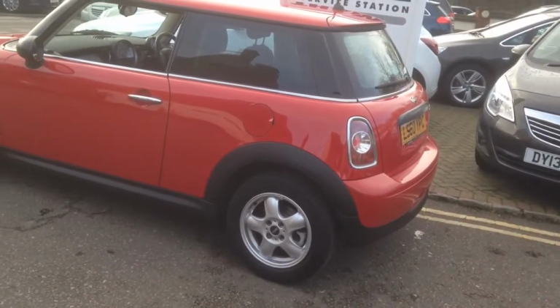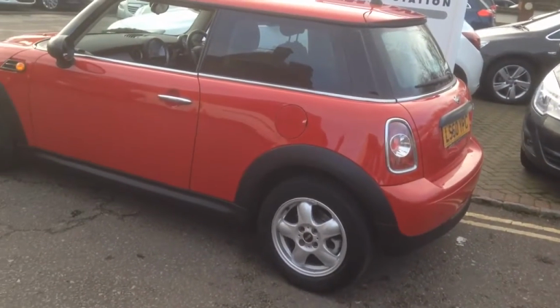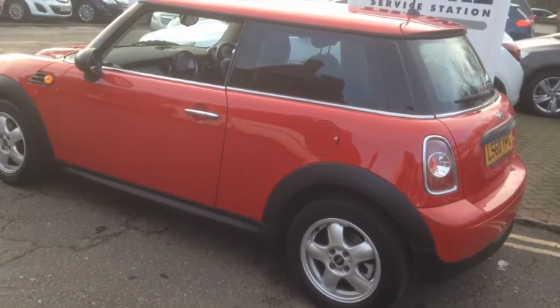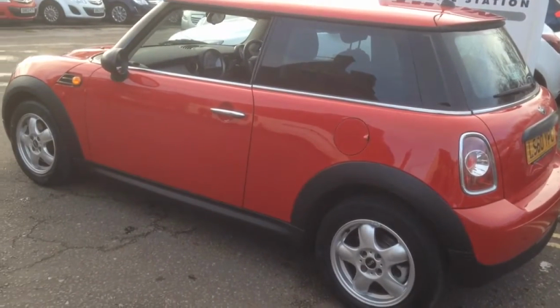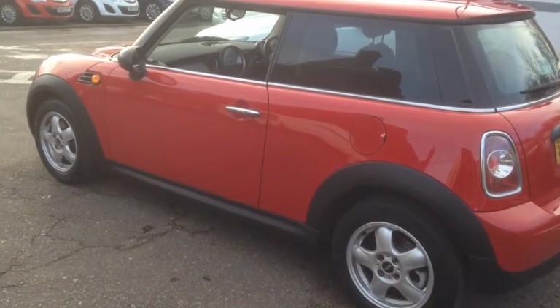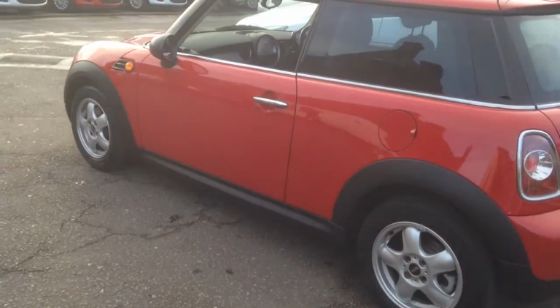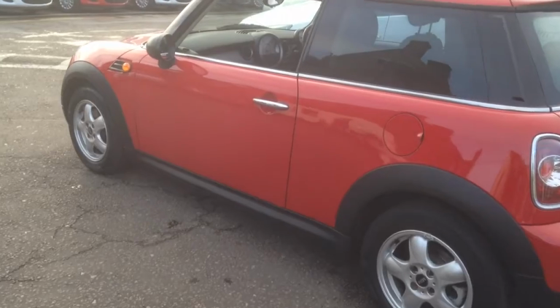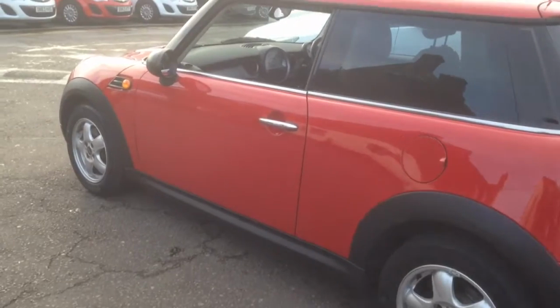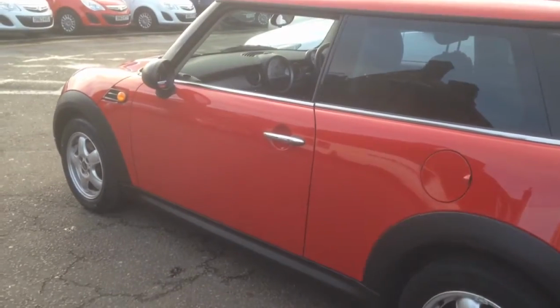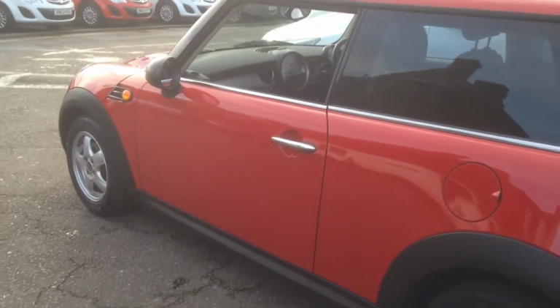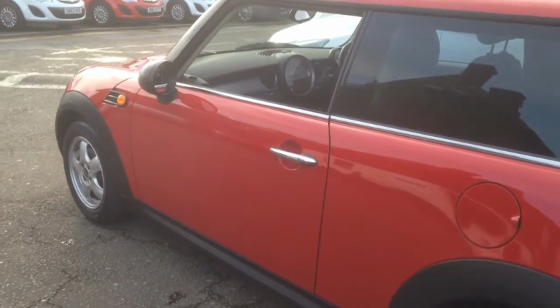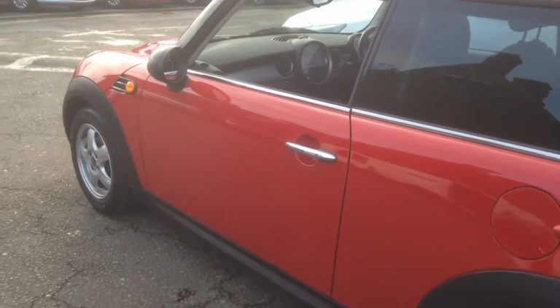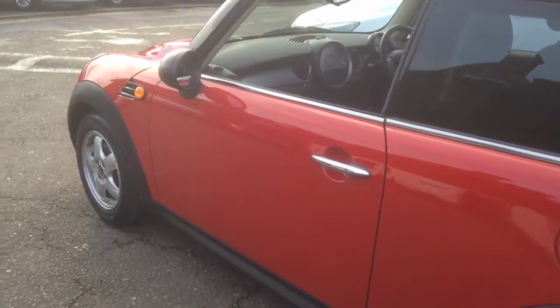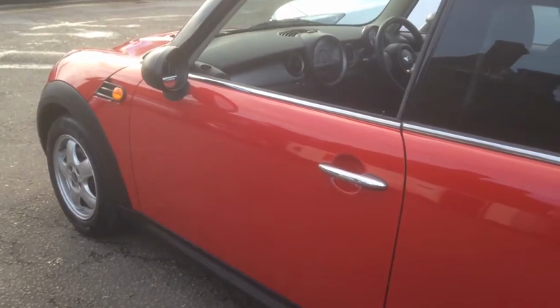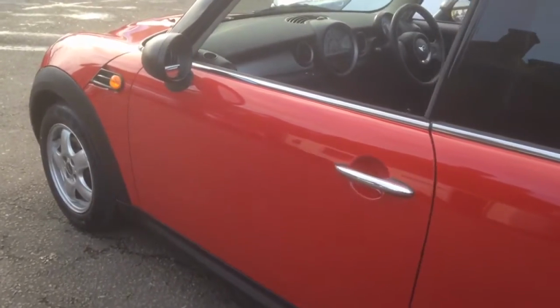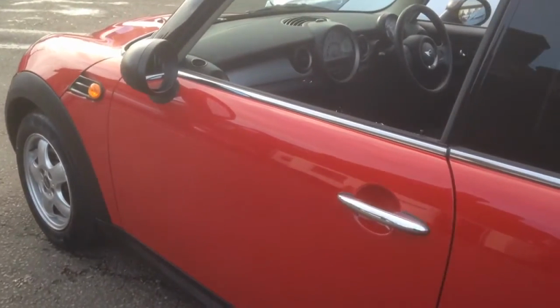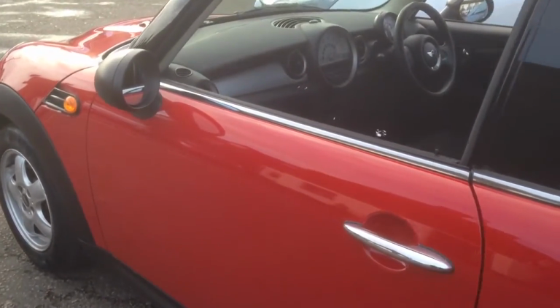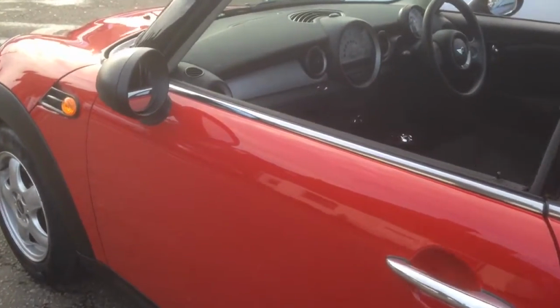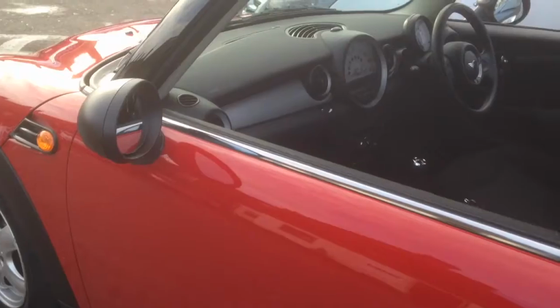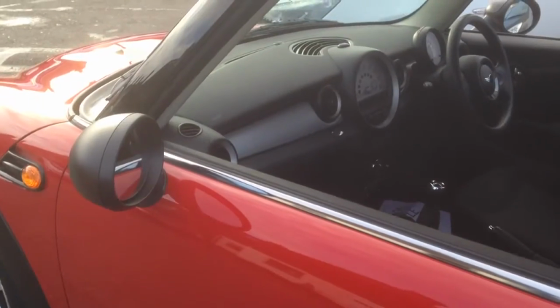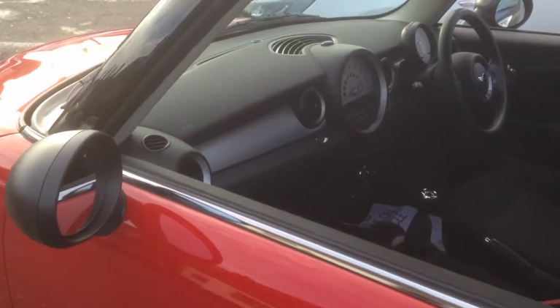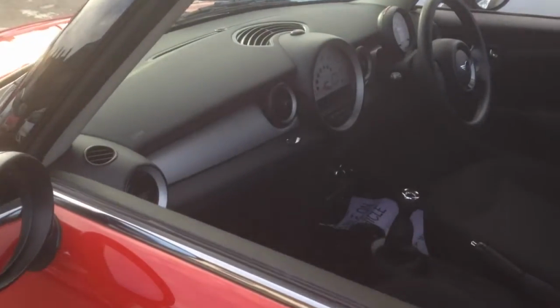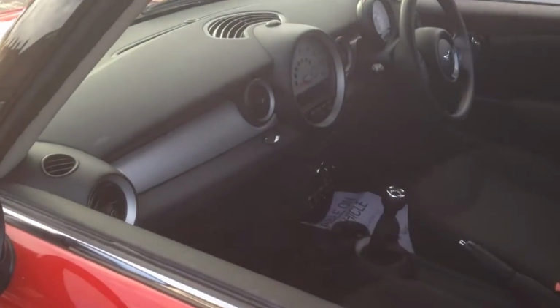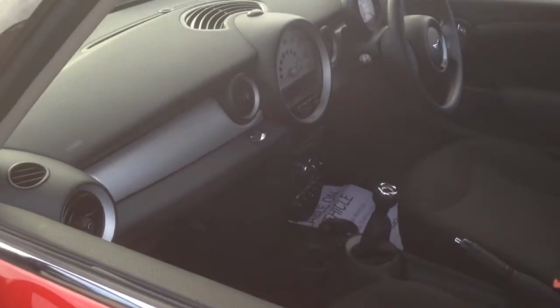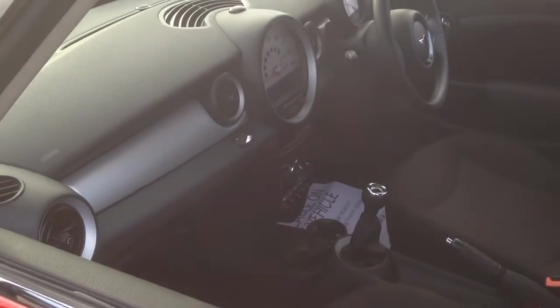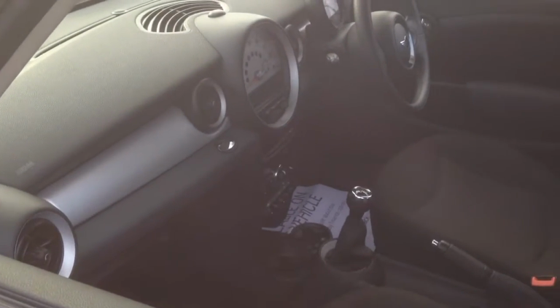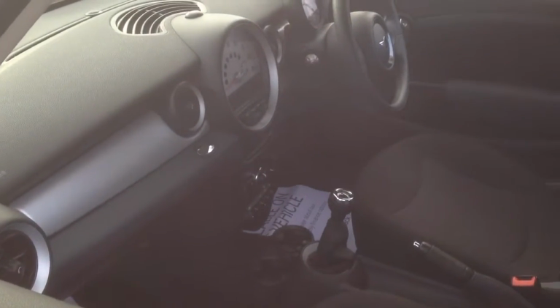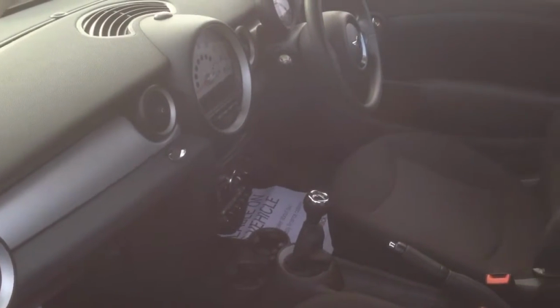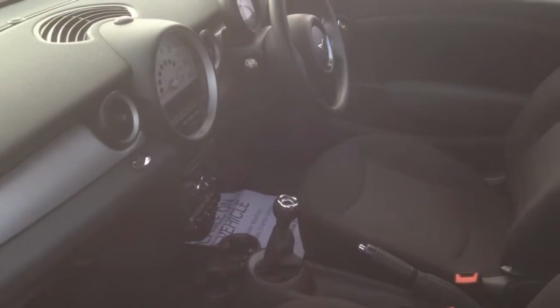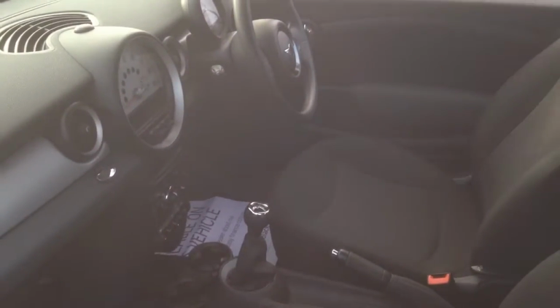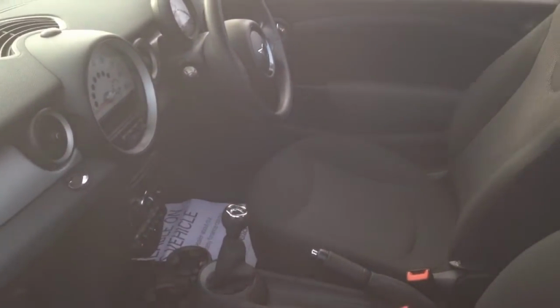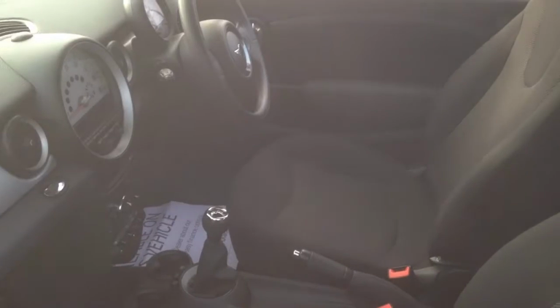Don't miss this opportunity to own an excellent example of a Mini. In addition, this car has just been through our dedicated preparation centre for a service and a thorough 100-point check with a fully qualified technician. So it's ready to drive away today.